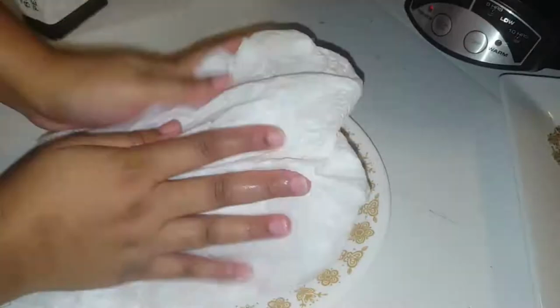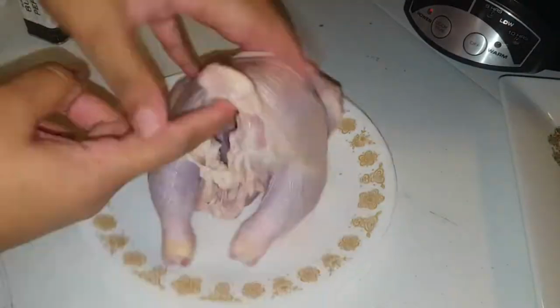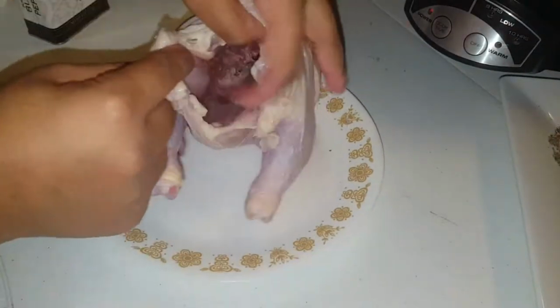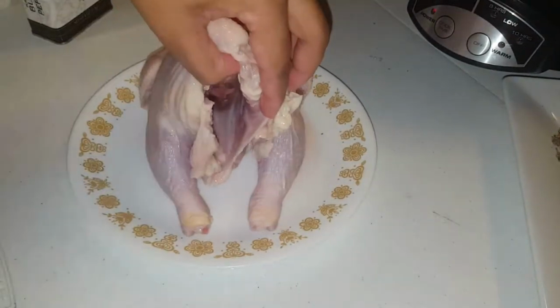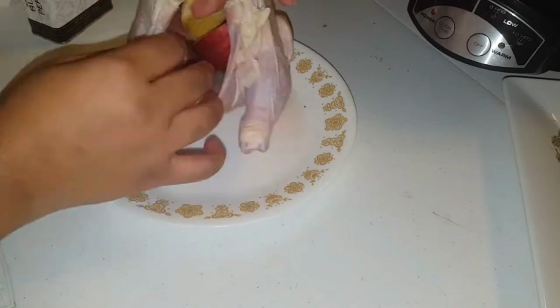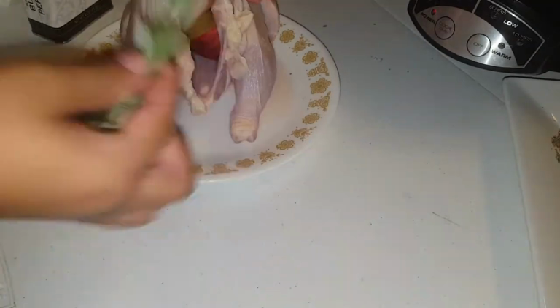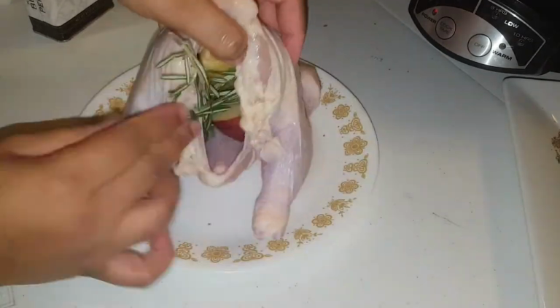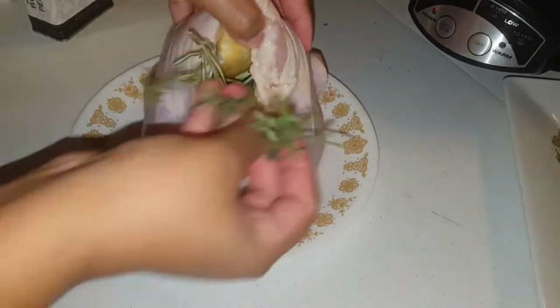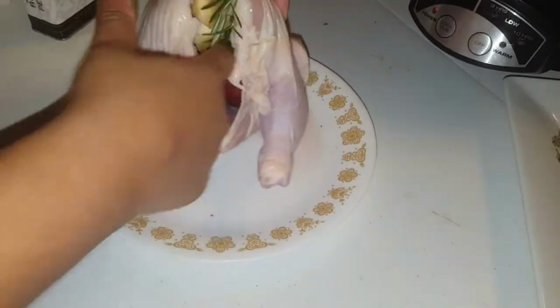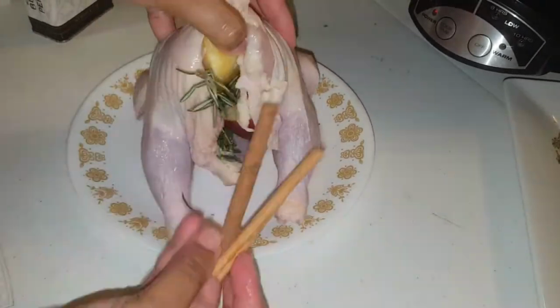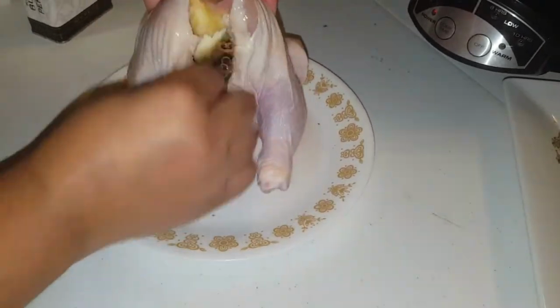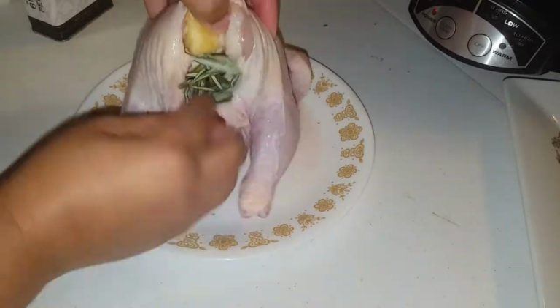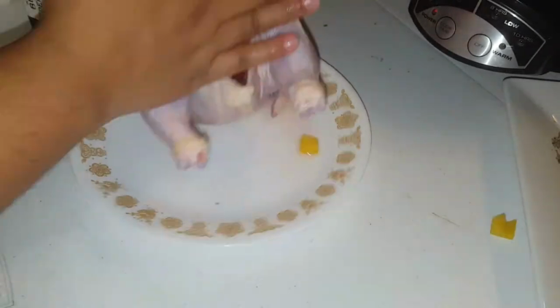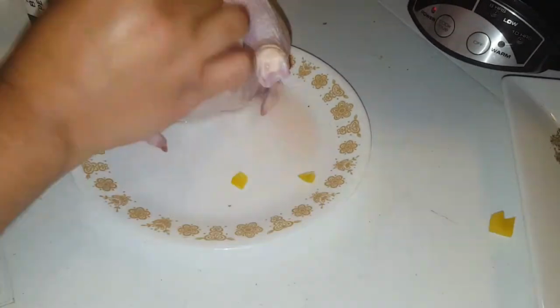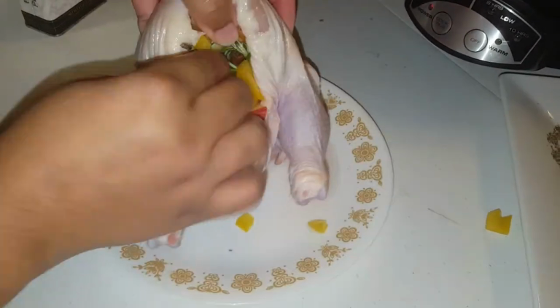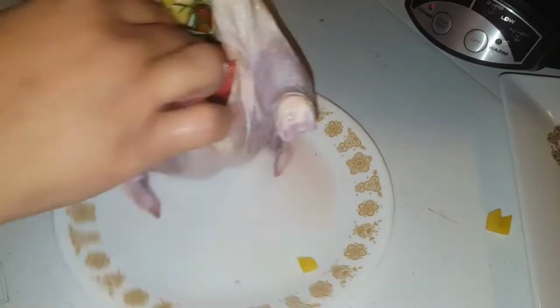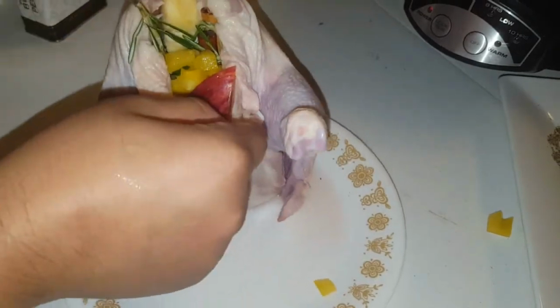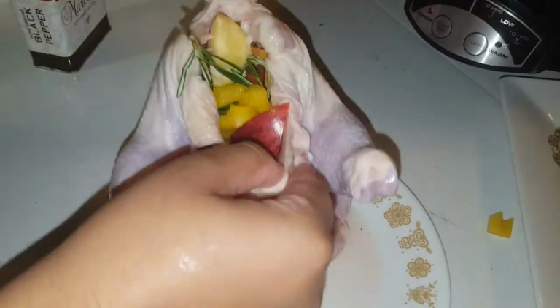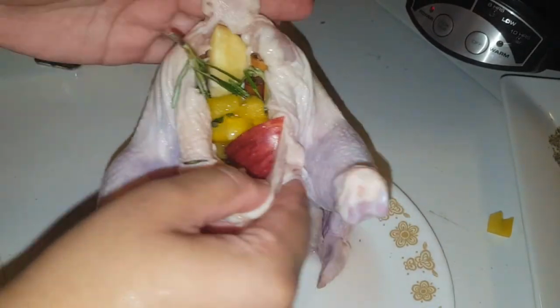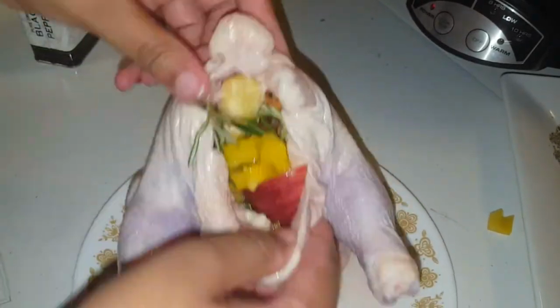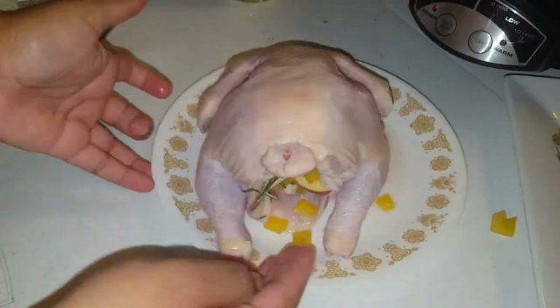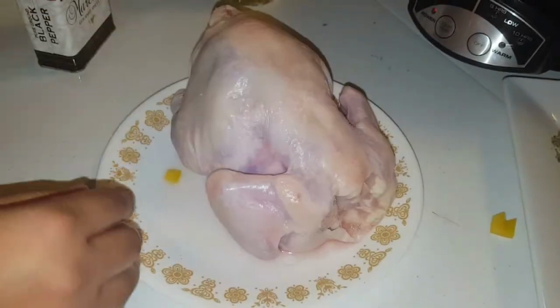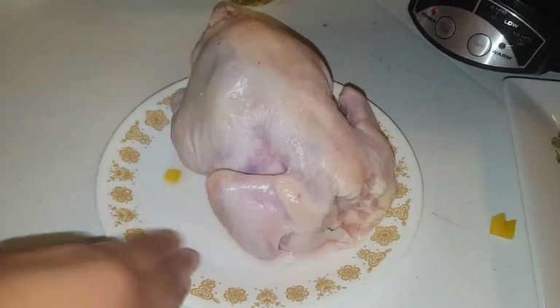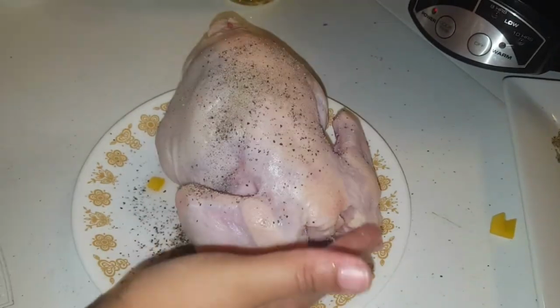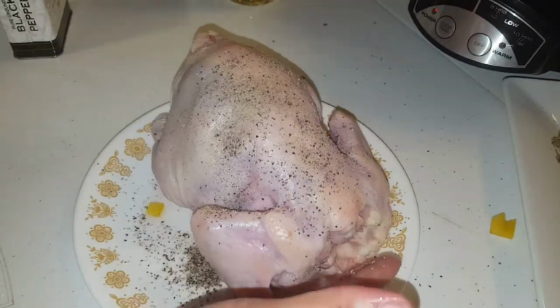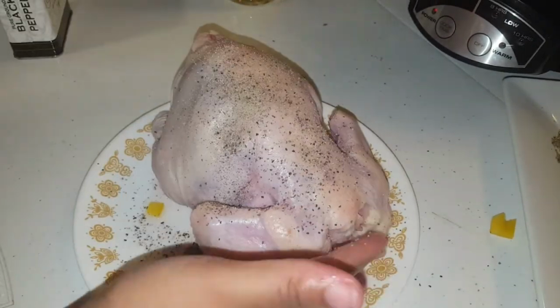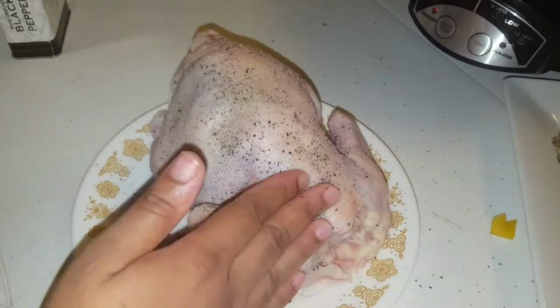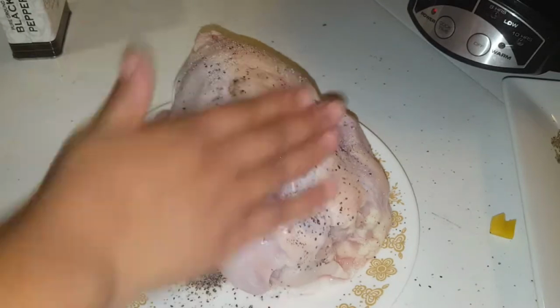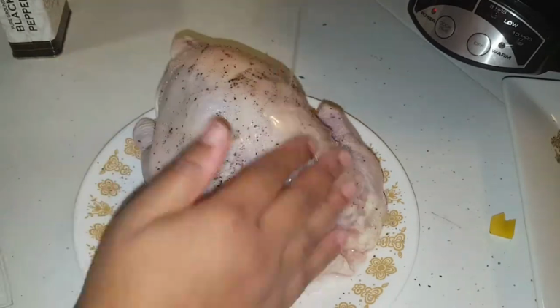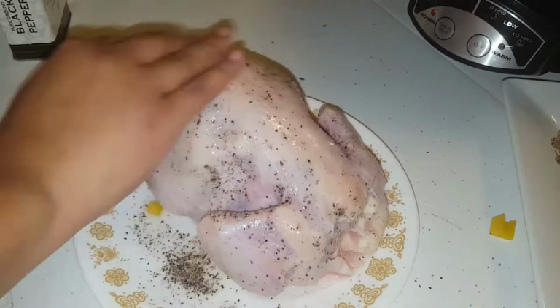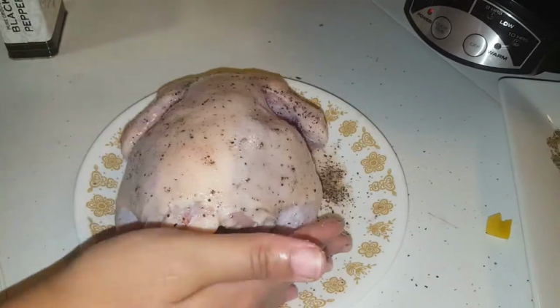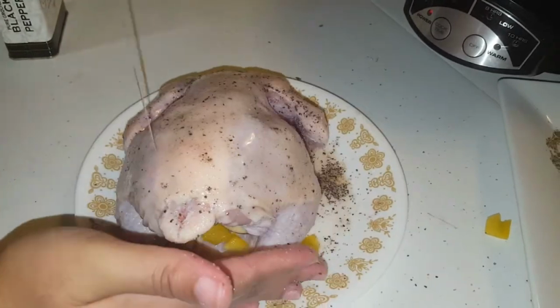Now we got our Cornish hen — we're going to go ahead and dry it off, then throw in all our ingredients that were on the plate. Throw a little bit of oil in there and top it off with salt and pepper and a little bit of that vegetable oil.